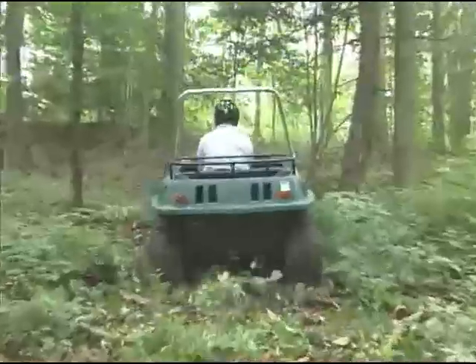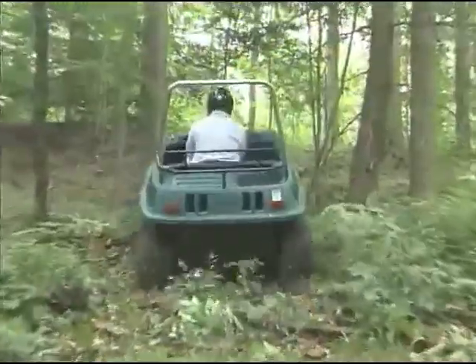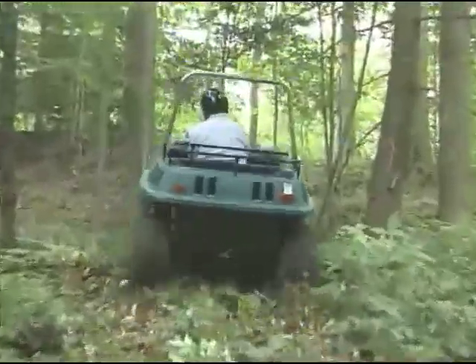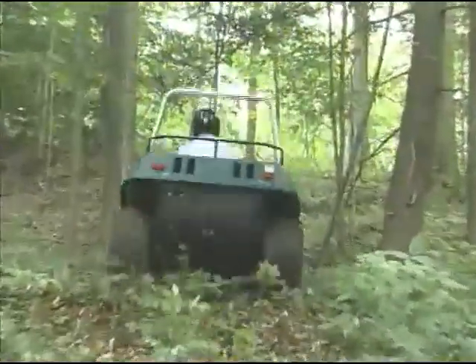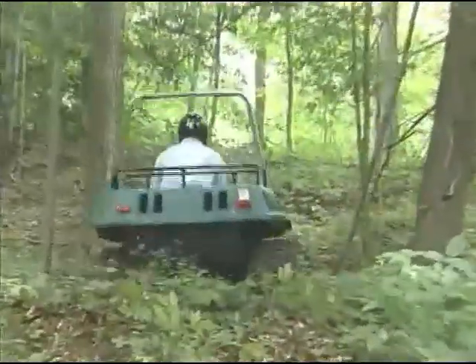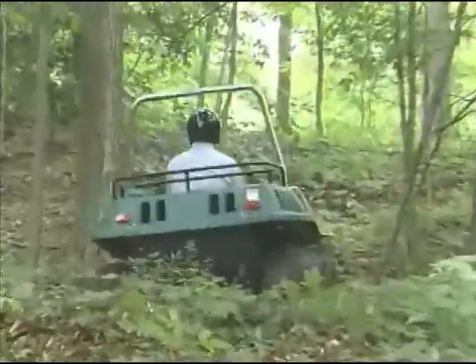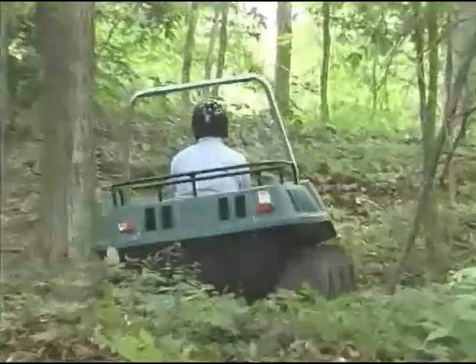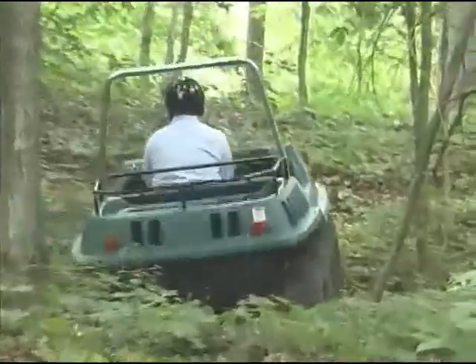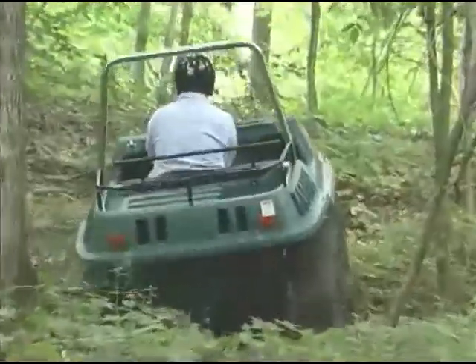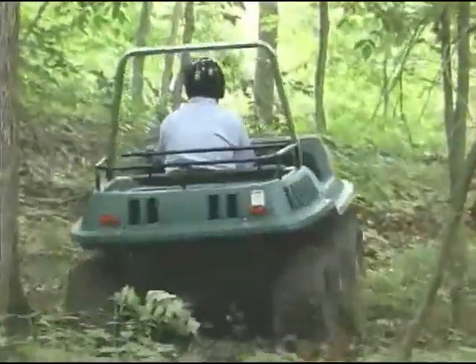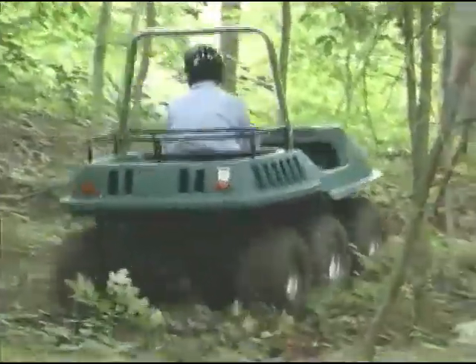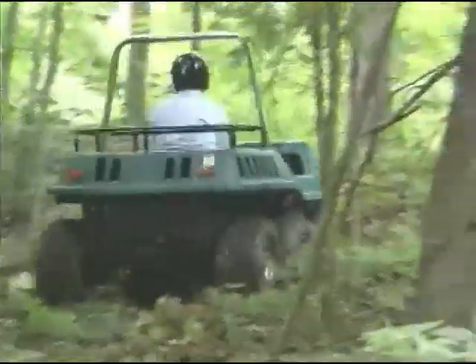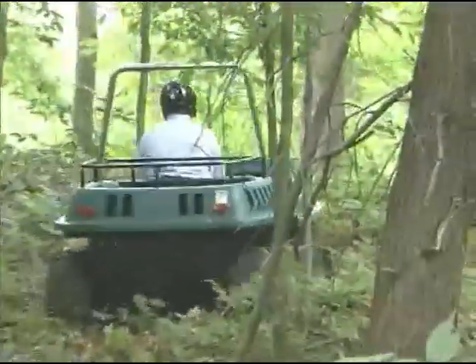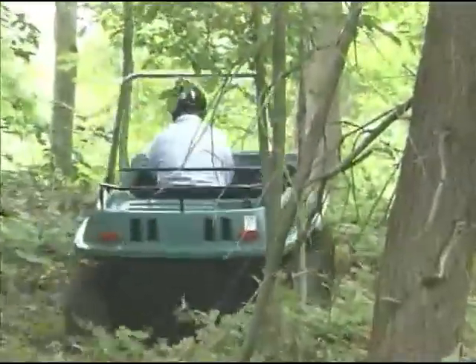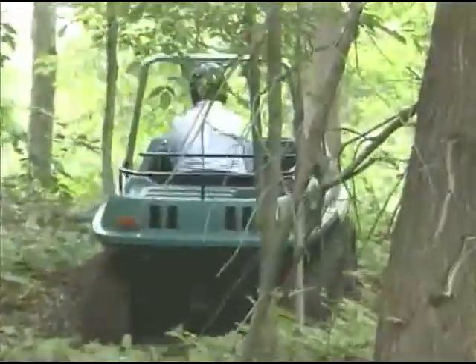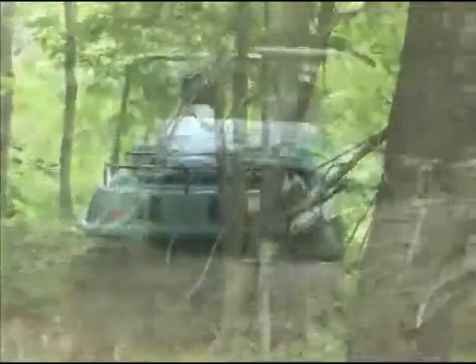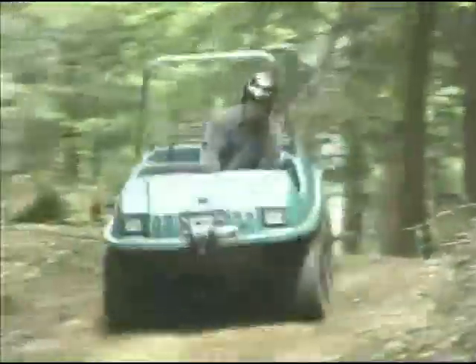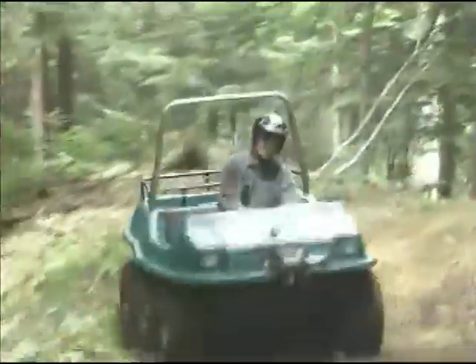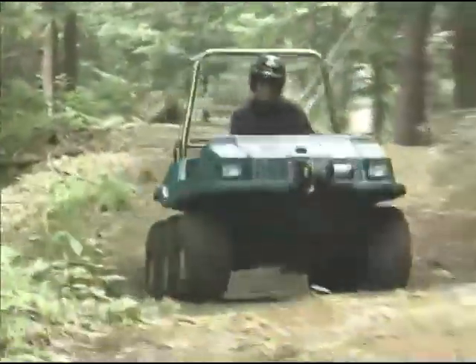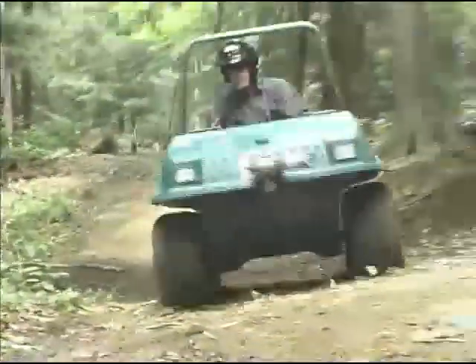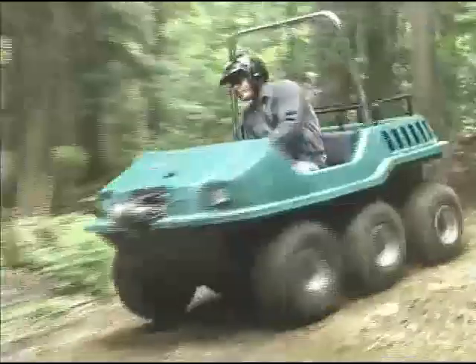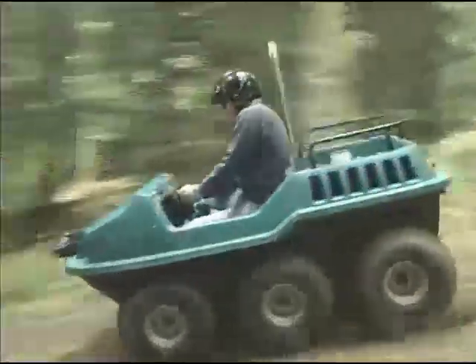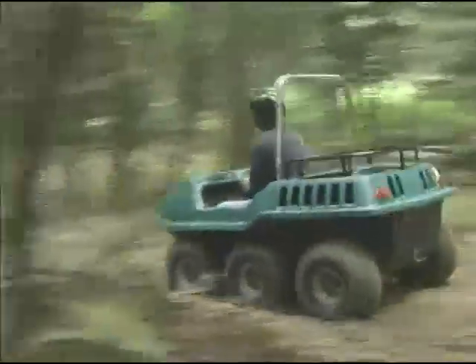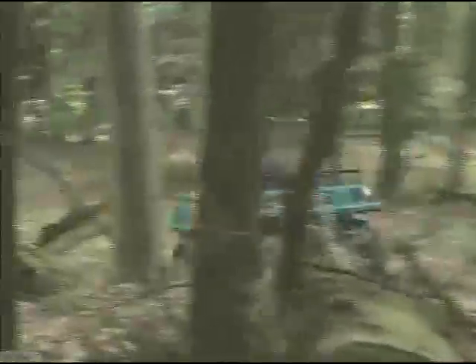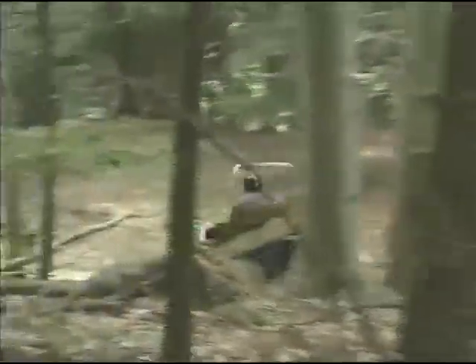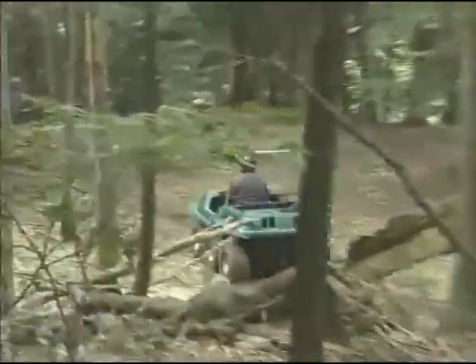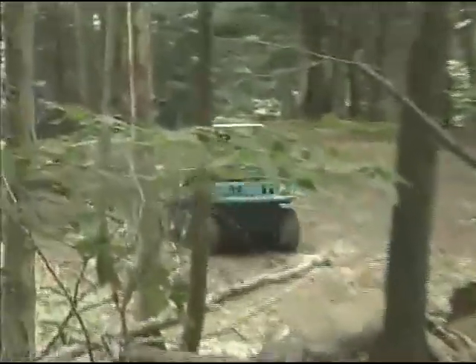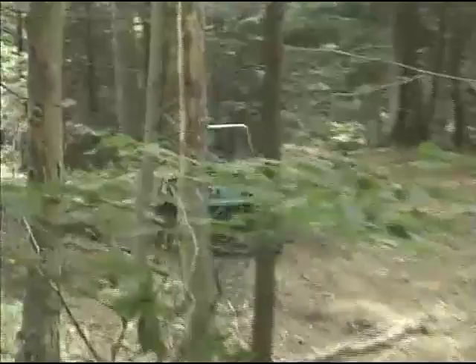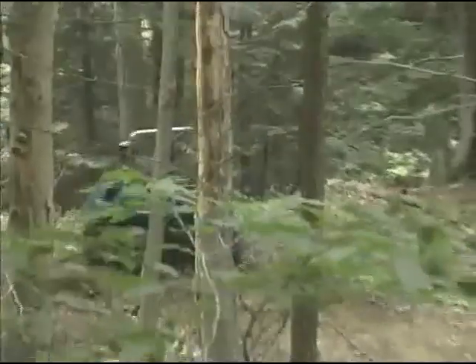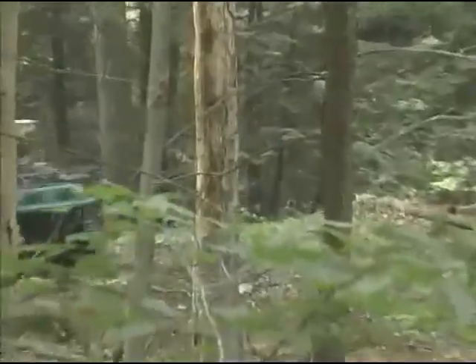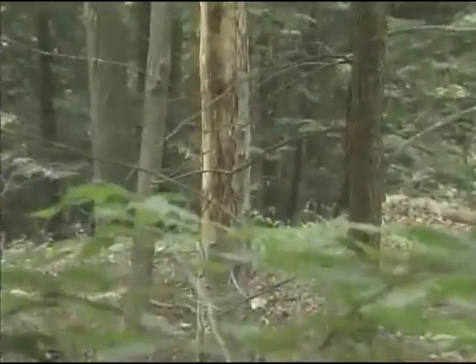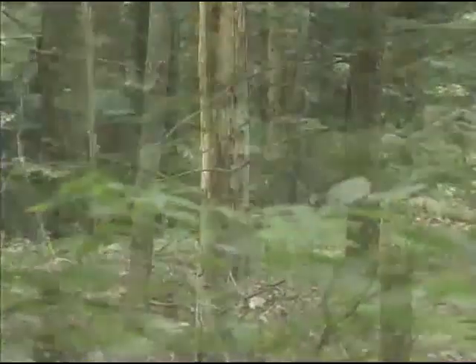For more than 30 years, Max has been the world's largest selling six-wheel drive amphibious all-terrain vehicle. Max is unique. There are things it can do that no other vehicle can do, places it can go where no other vehicle can go.